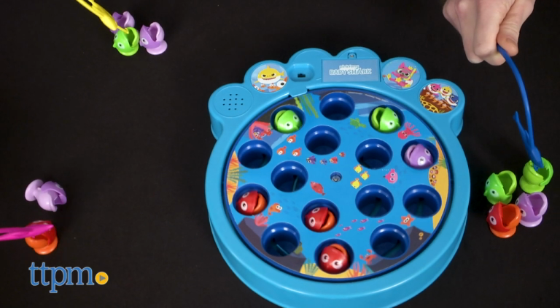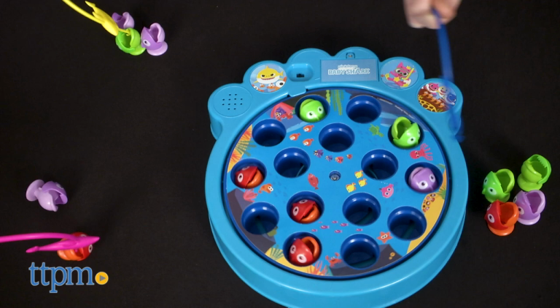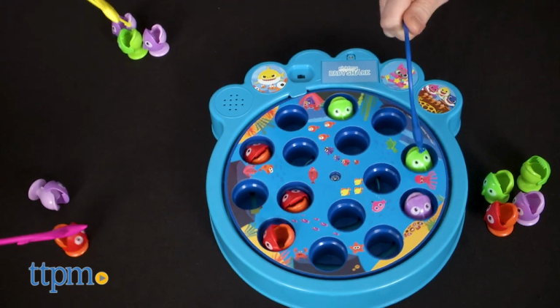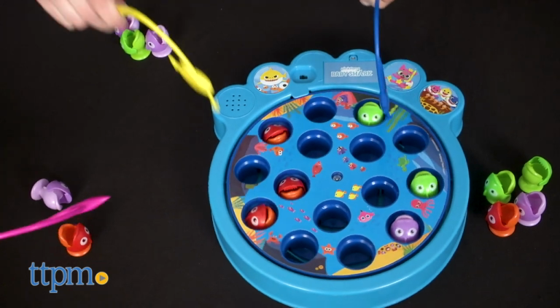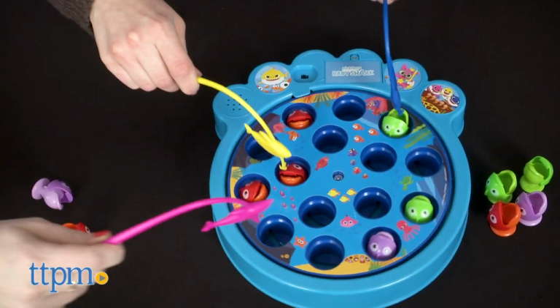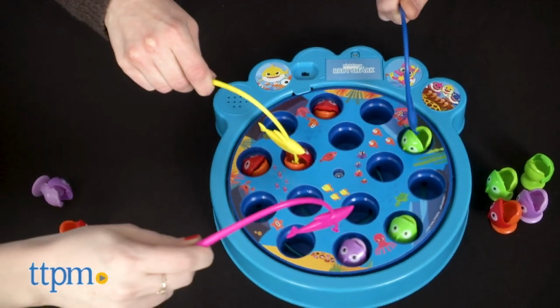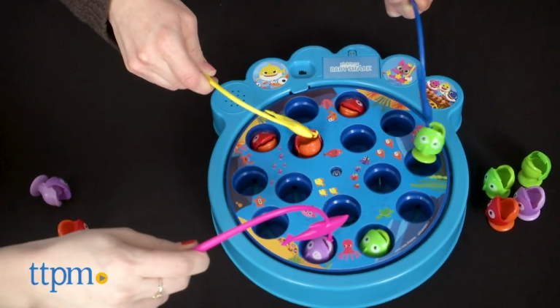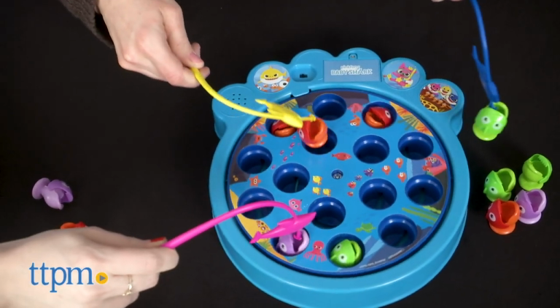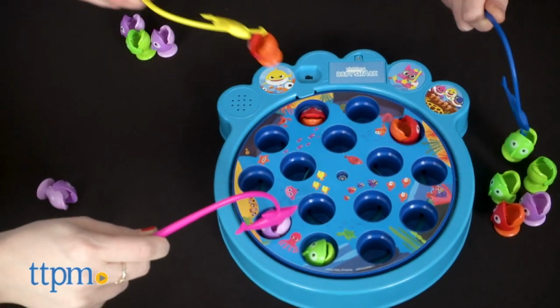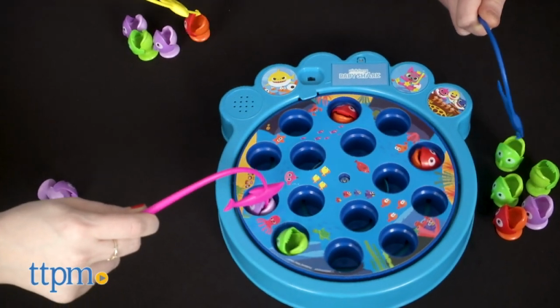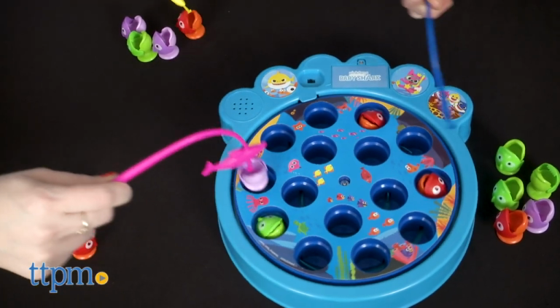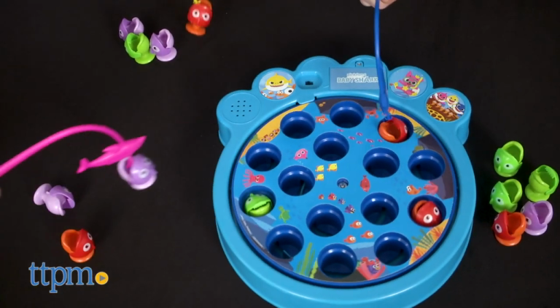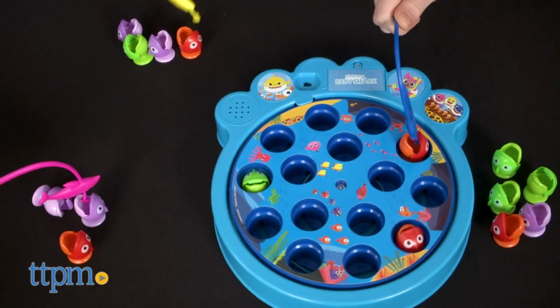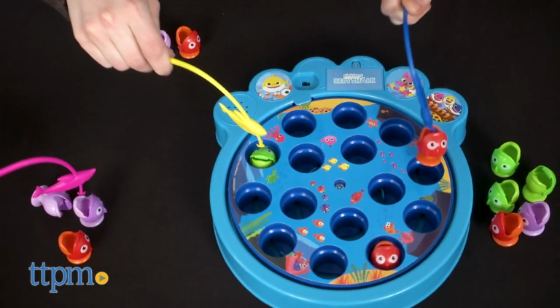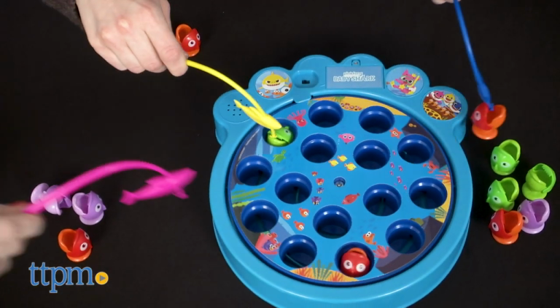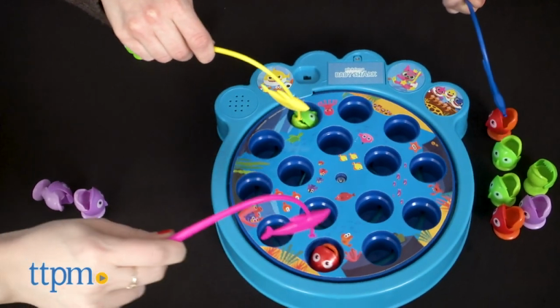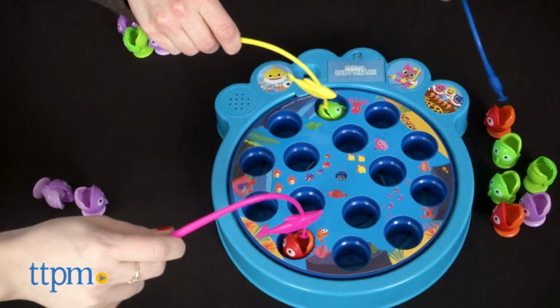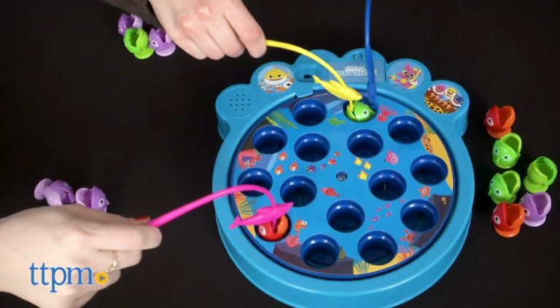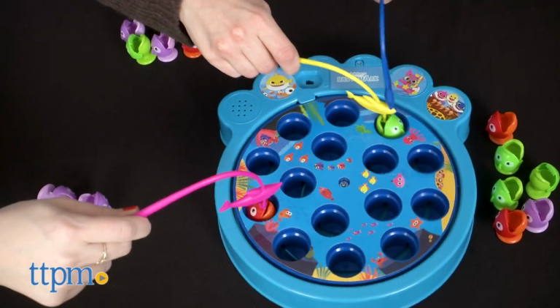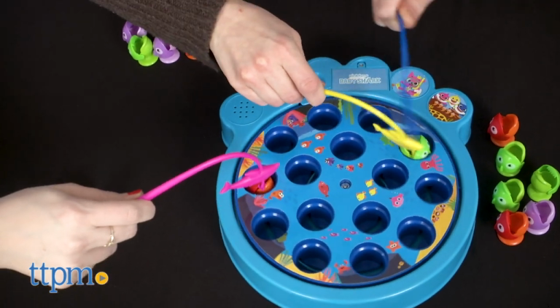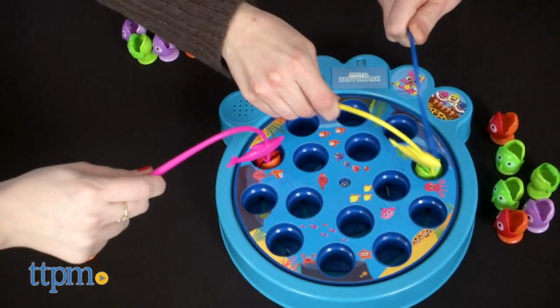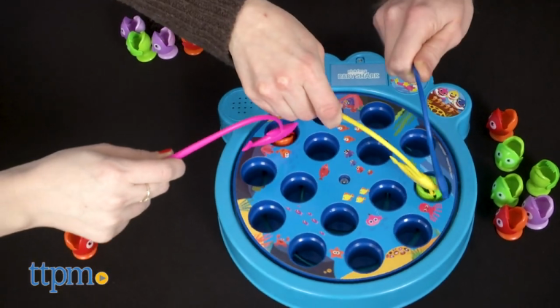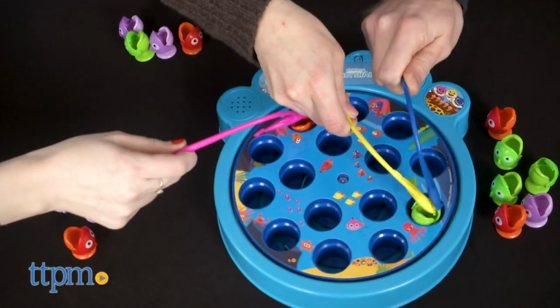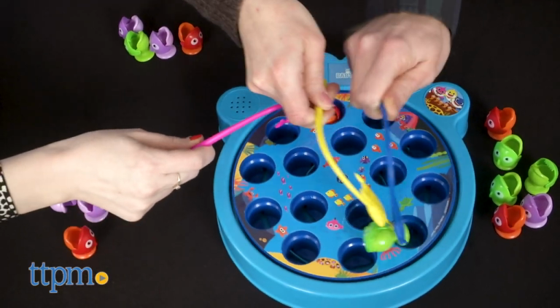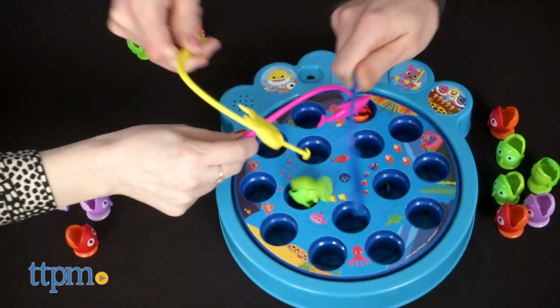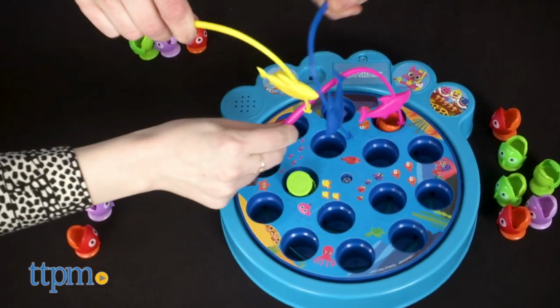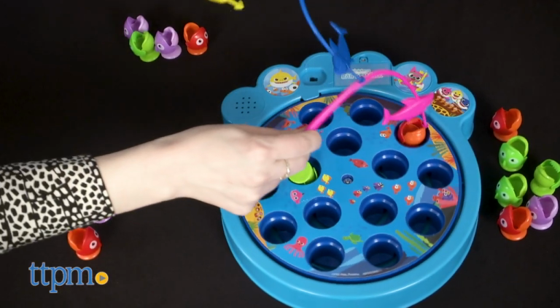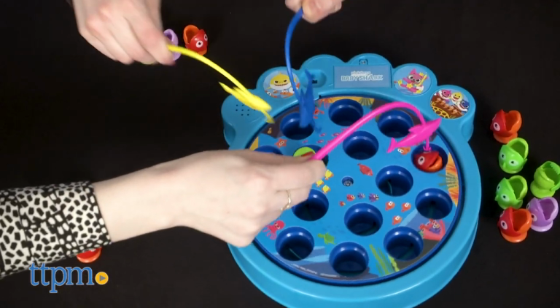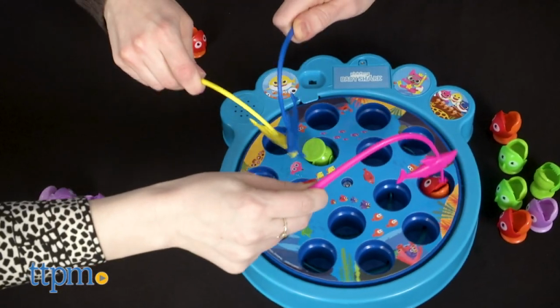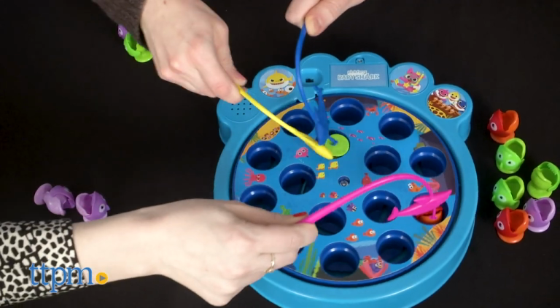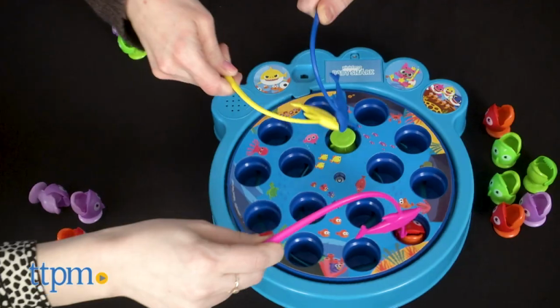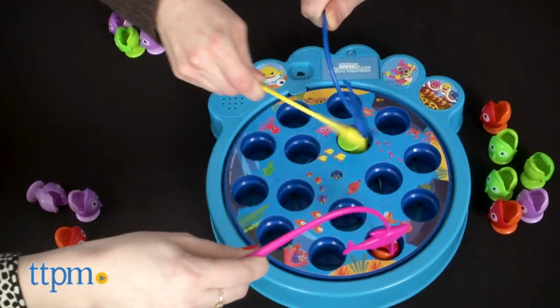This is a classic game that parents will love playing with their kids — I know I would. And kids are going to love seeing all their favorite Pinkfong characters on the board. If you've got a Baby Shark fan at home, do you think this game would be a hit? Tell me in the comments.